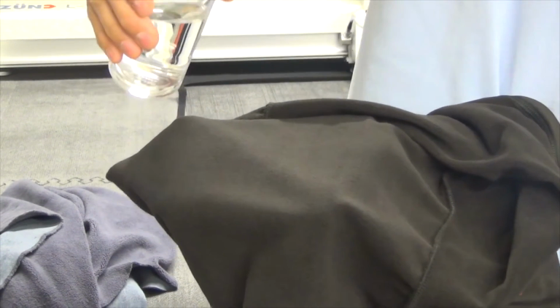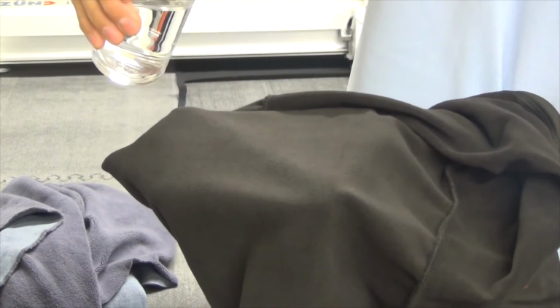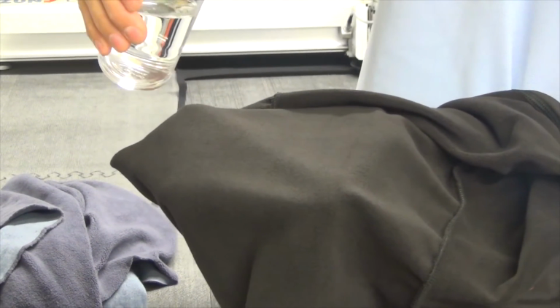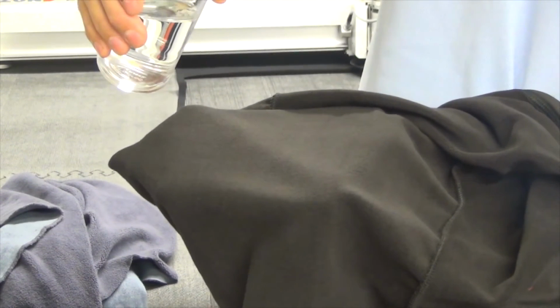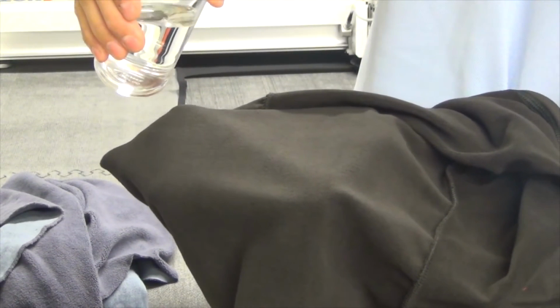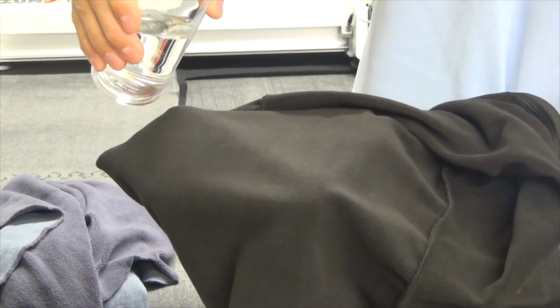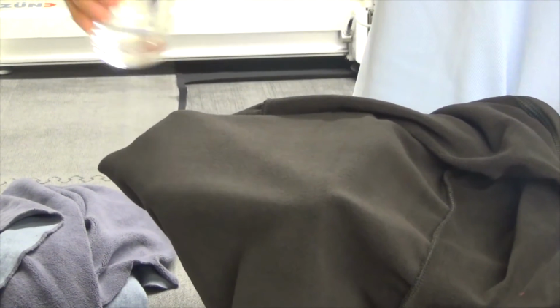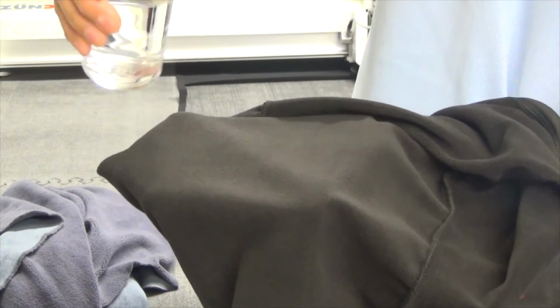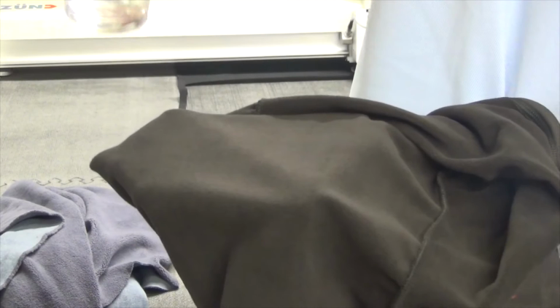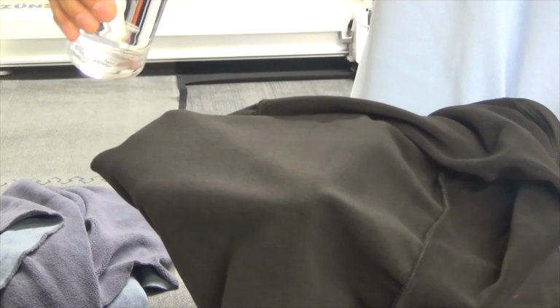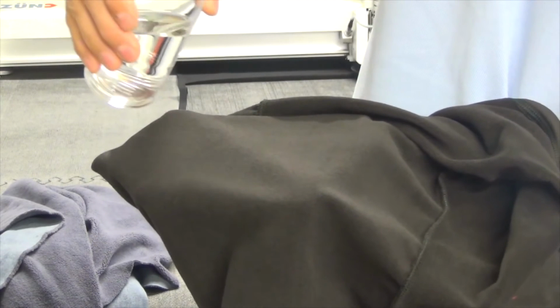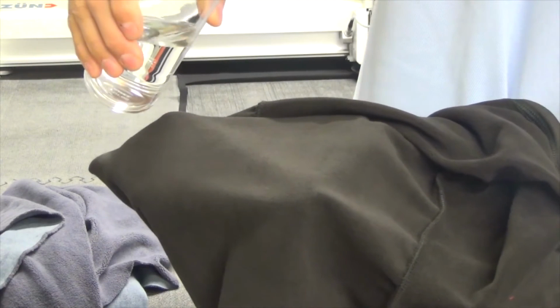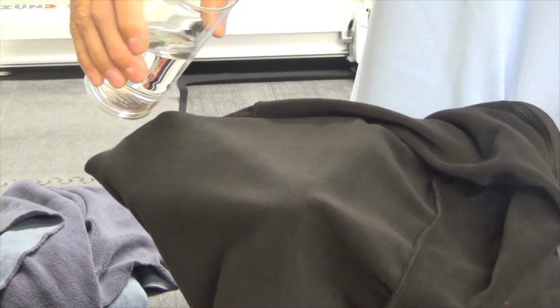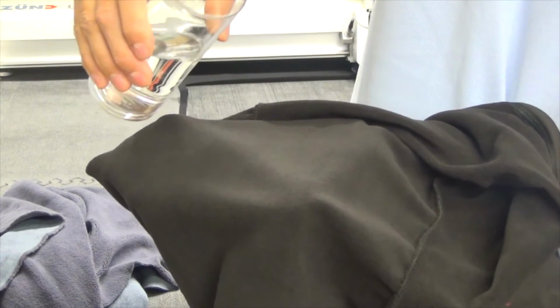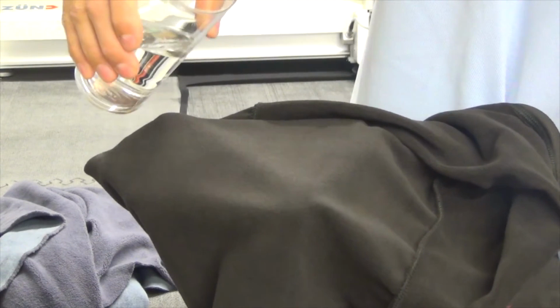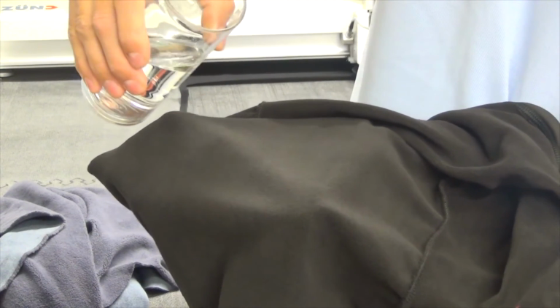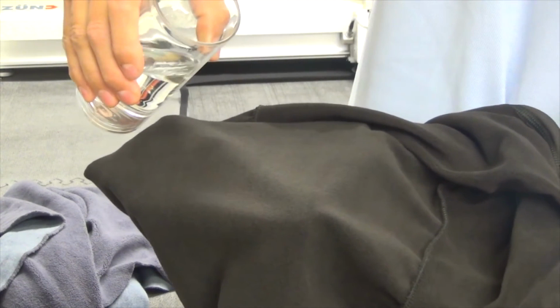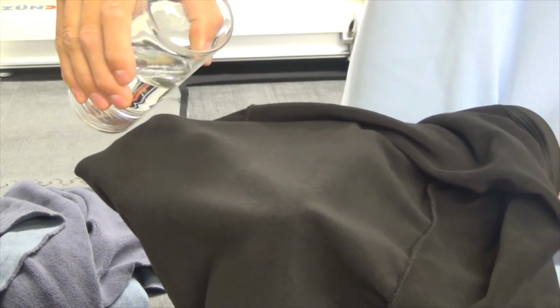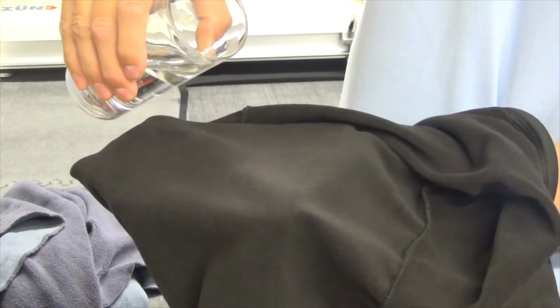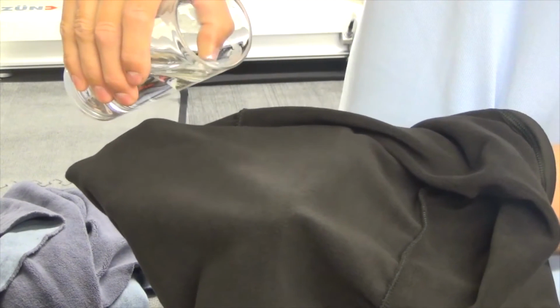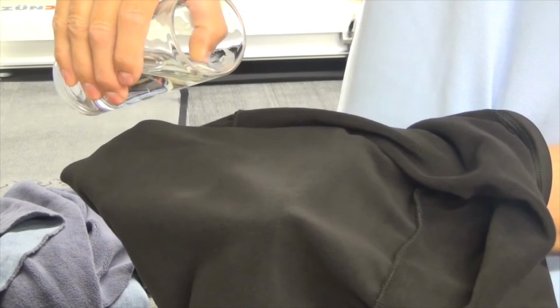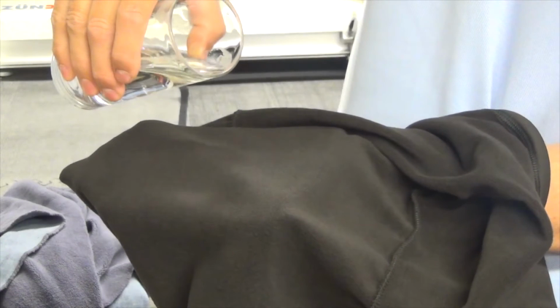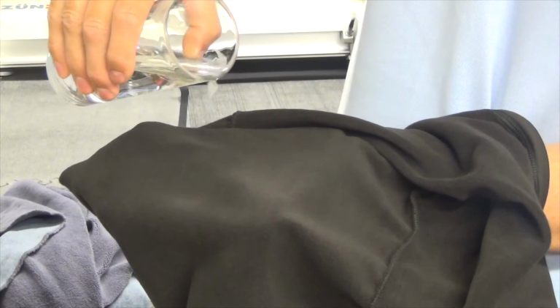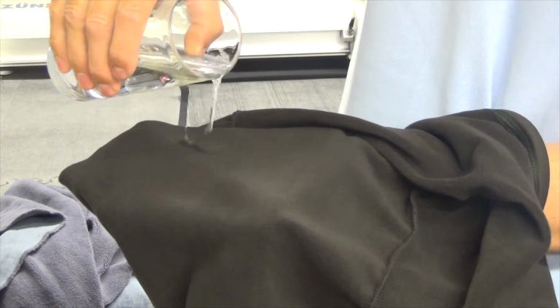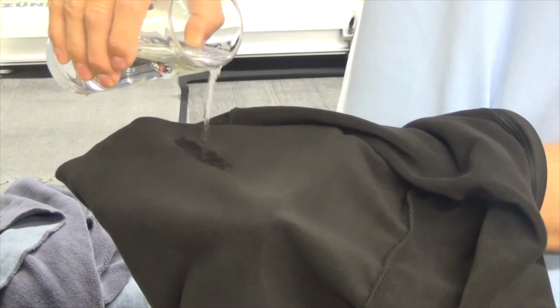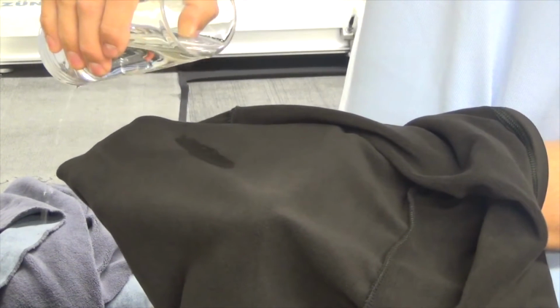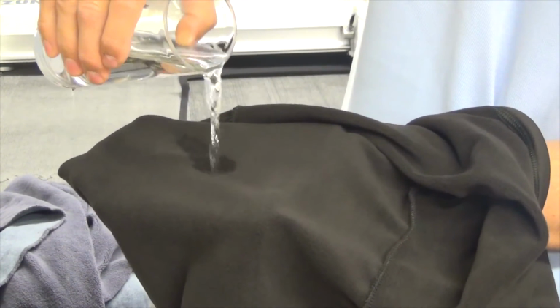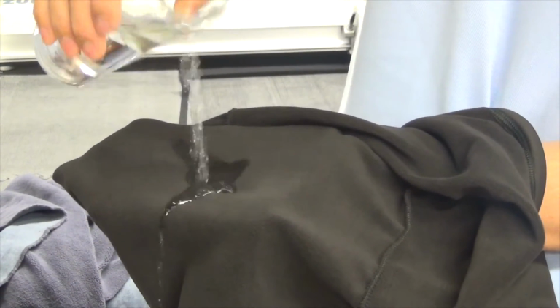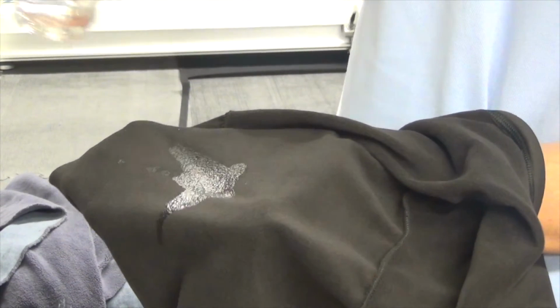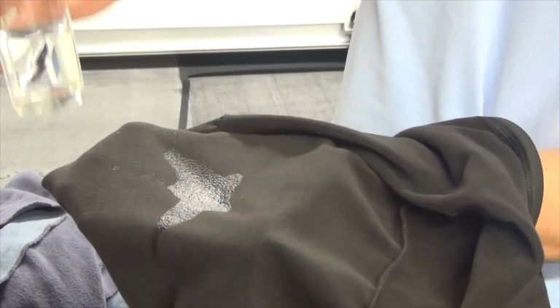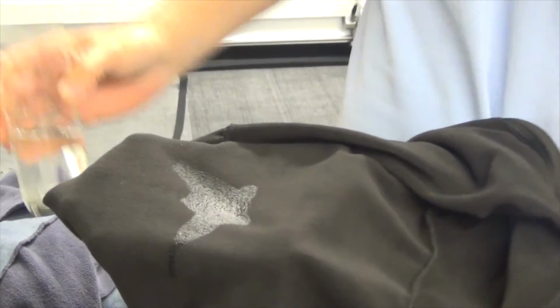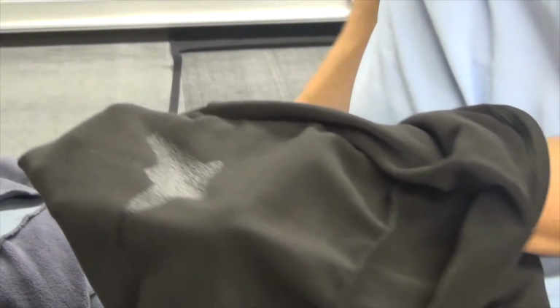We put far more water on the inside than you'd probably normally get when you're sweating. You'll watch the water disappear through the fabric pretty quickly. It's just disappearing straight through, straight through the garment.